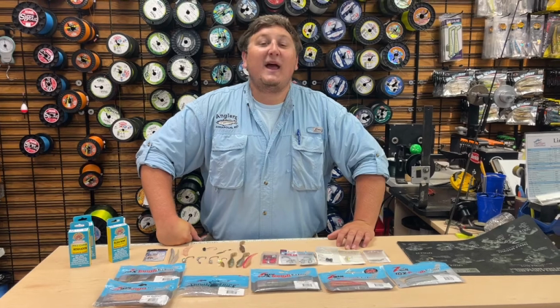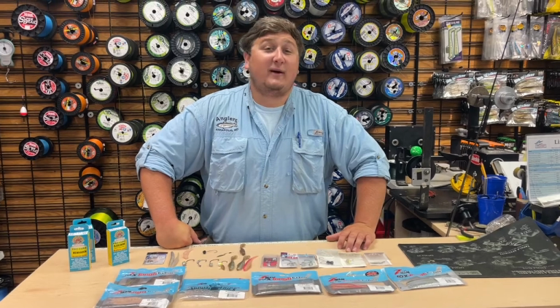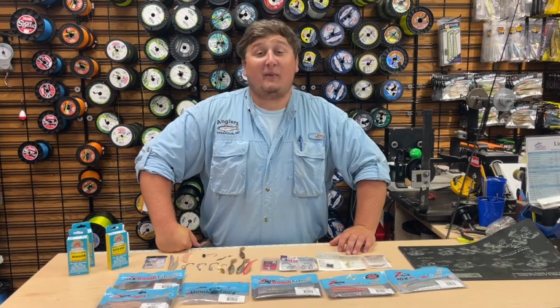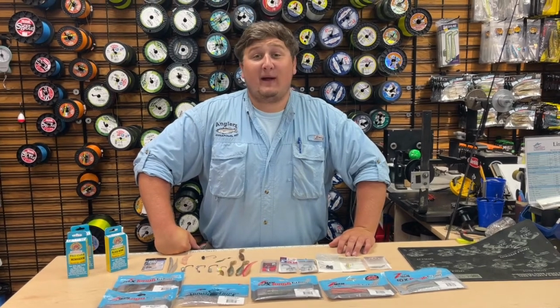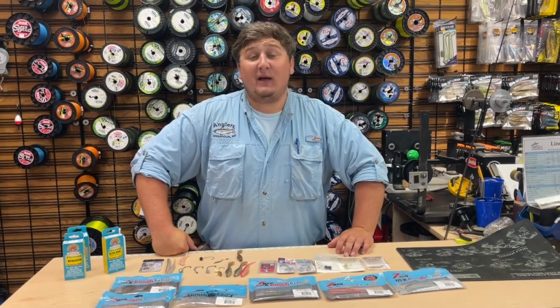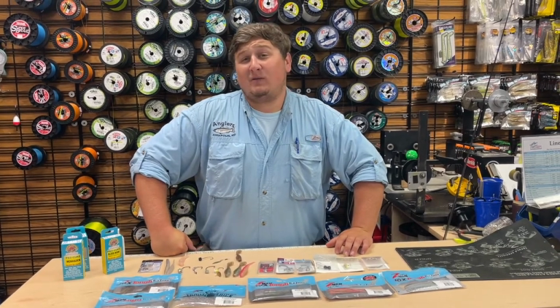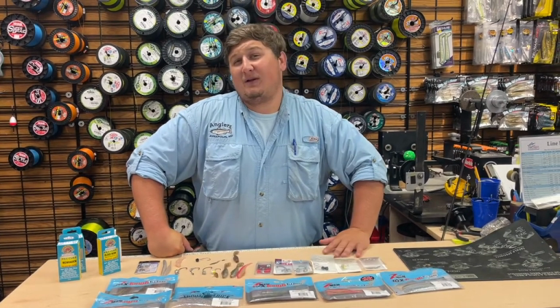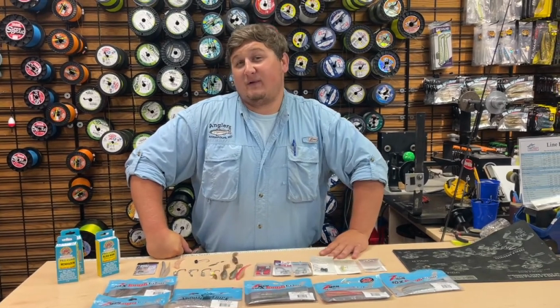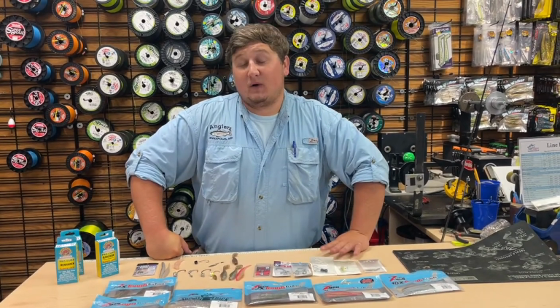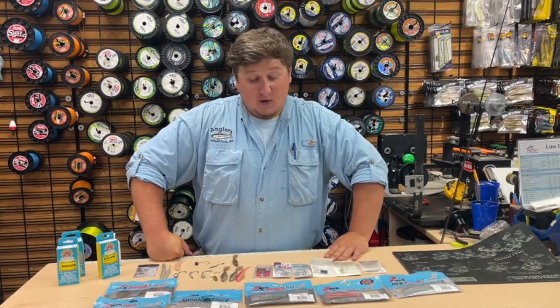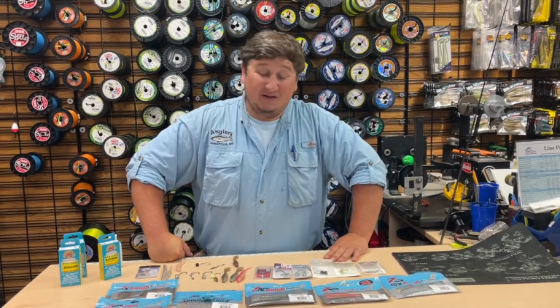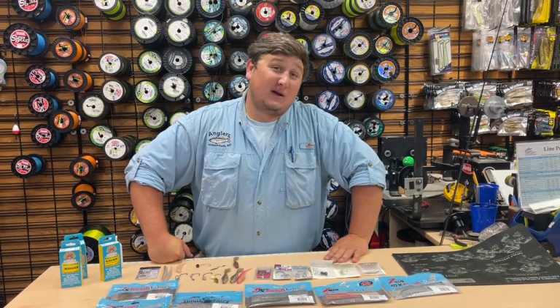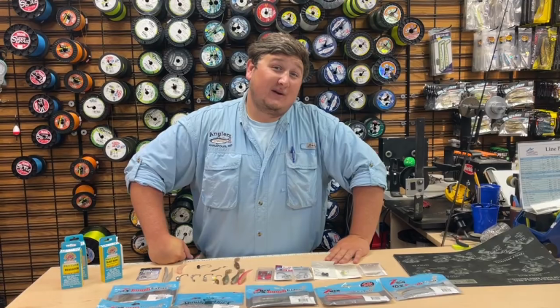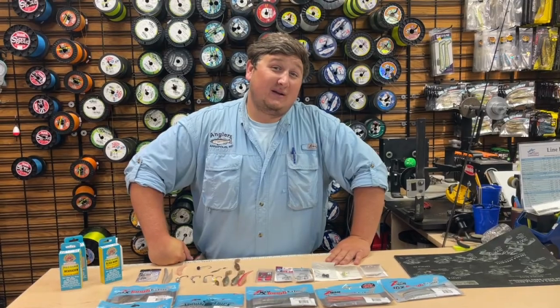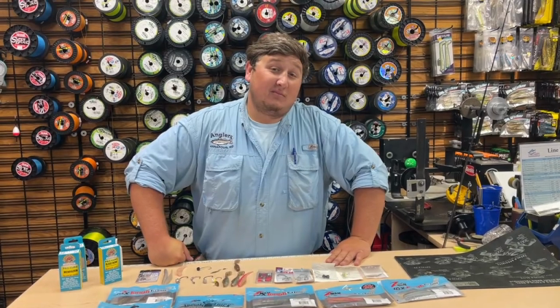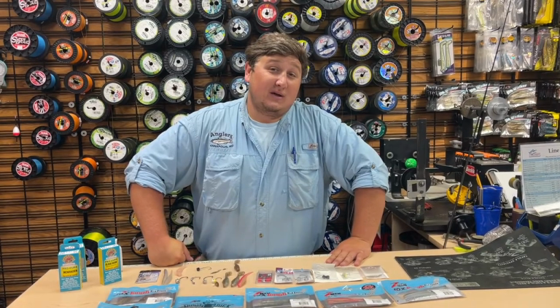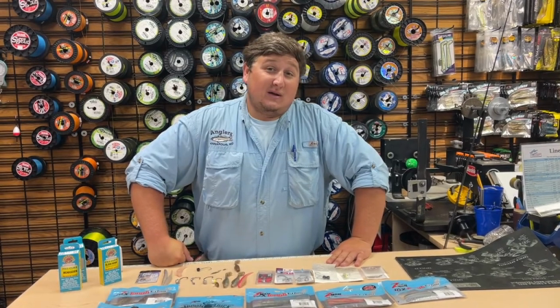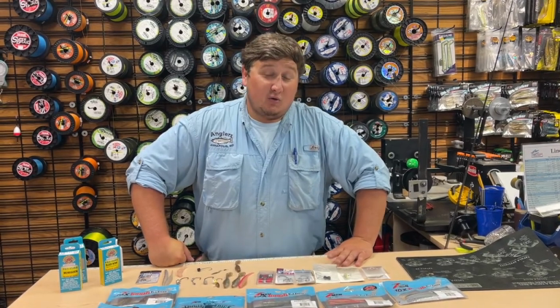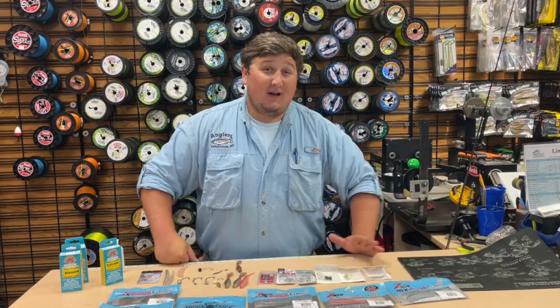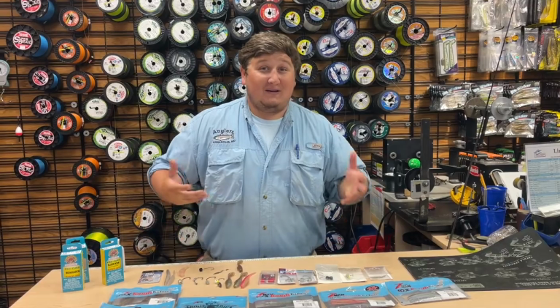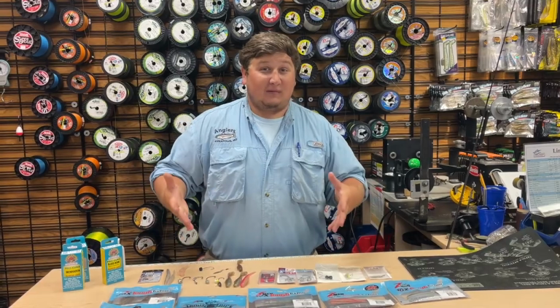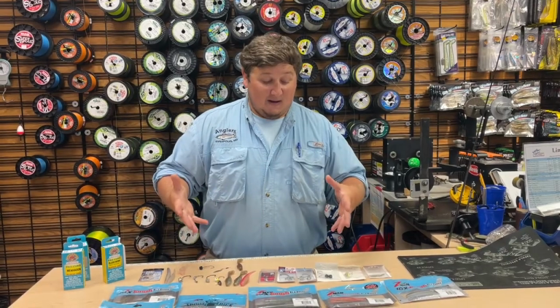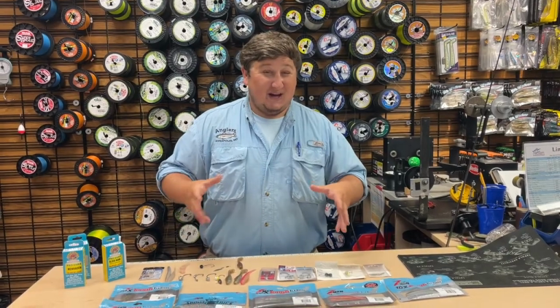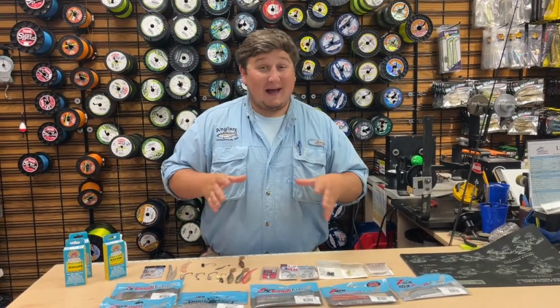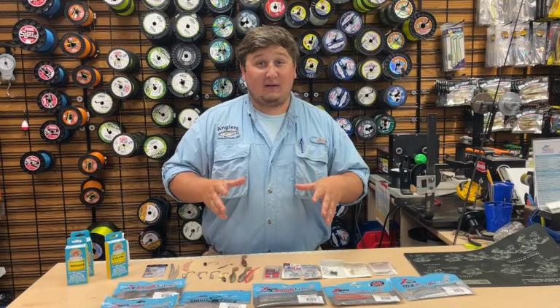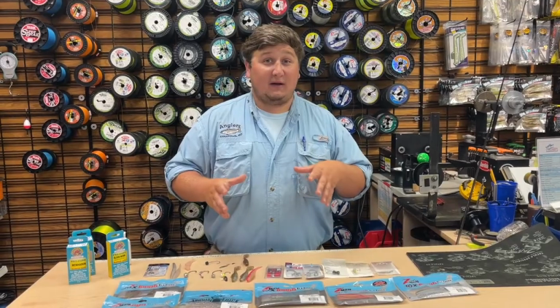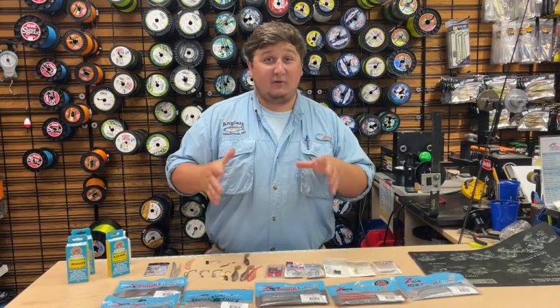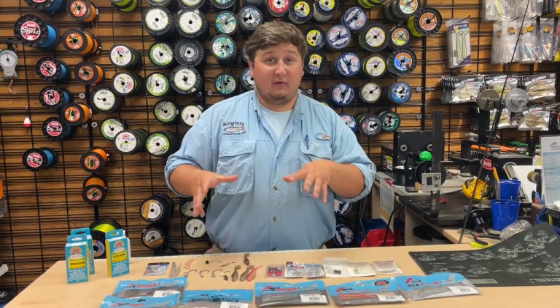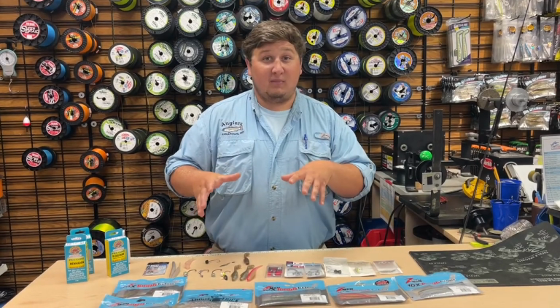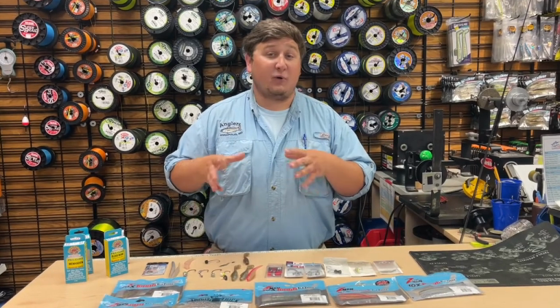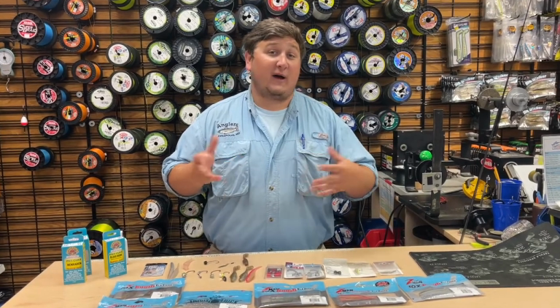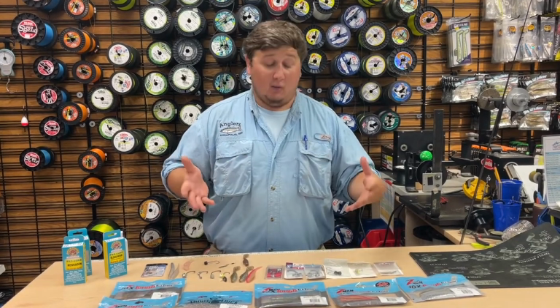Hey everybody, it's Mike from Anglers. We're going to do a Z-Man rigging tutorial and some of my little tips or hacks that I like to do to be more productive out on the water.